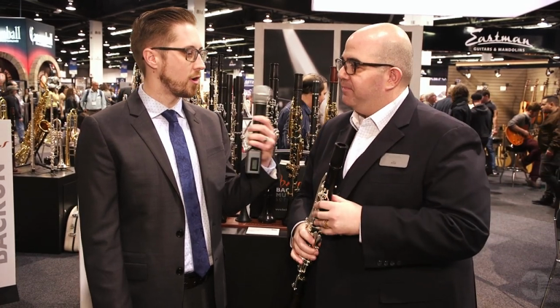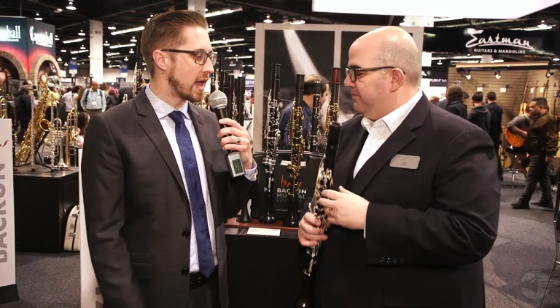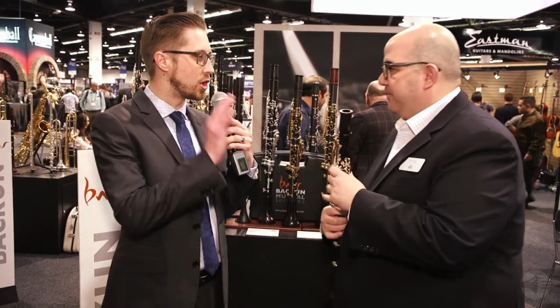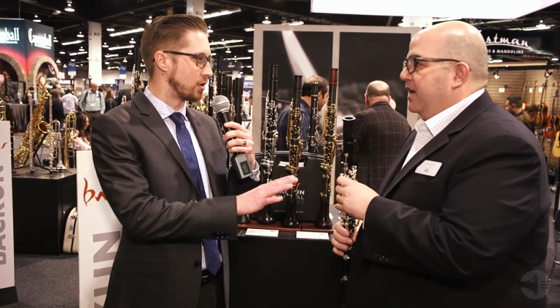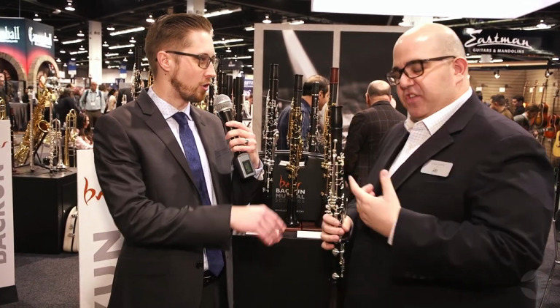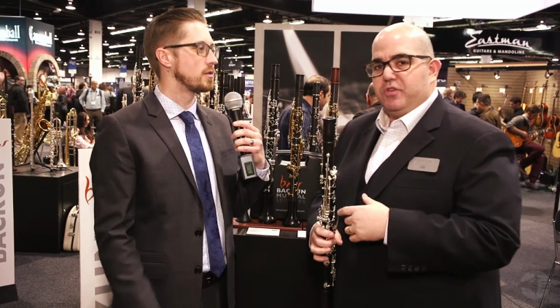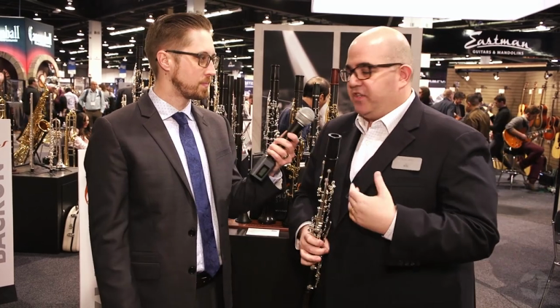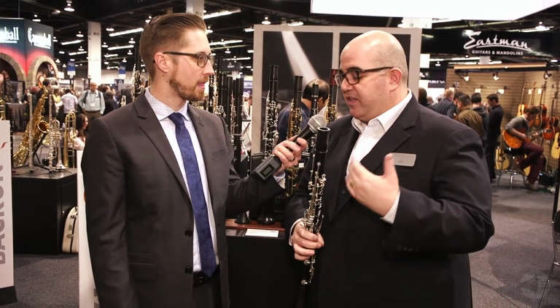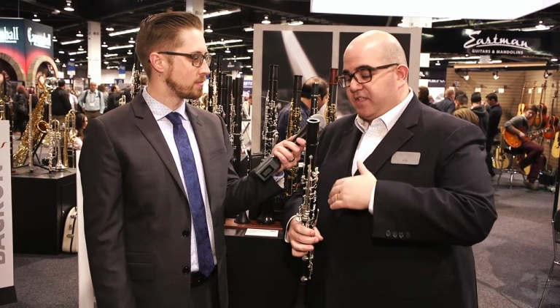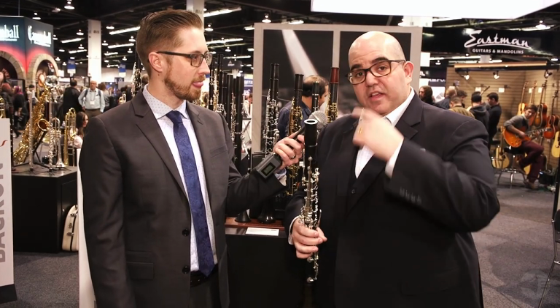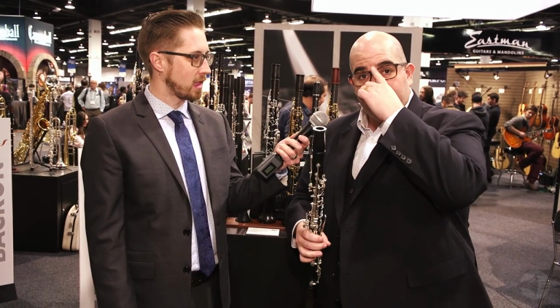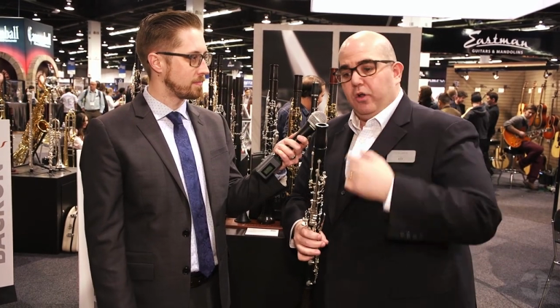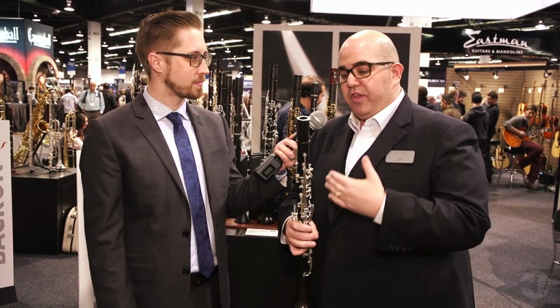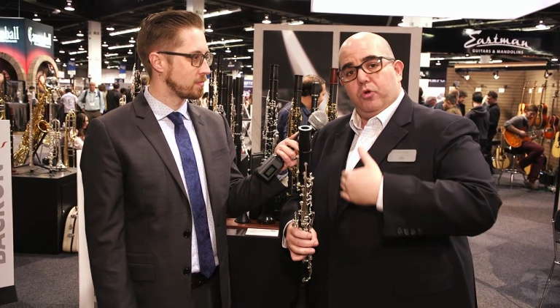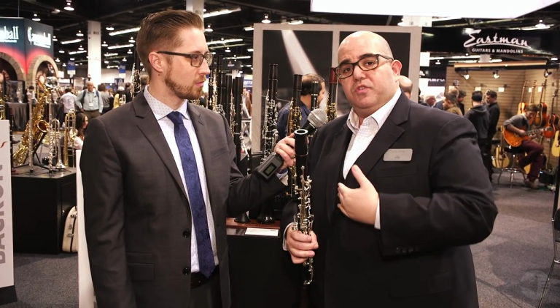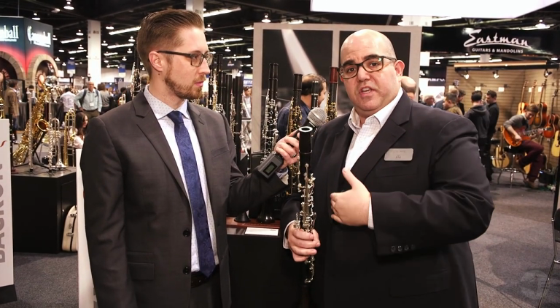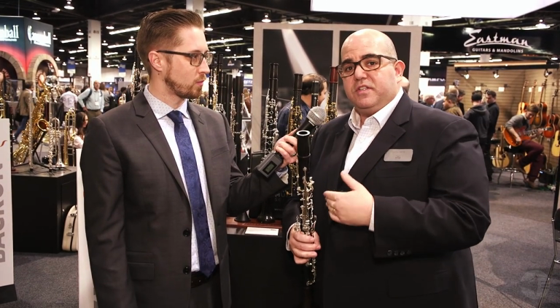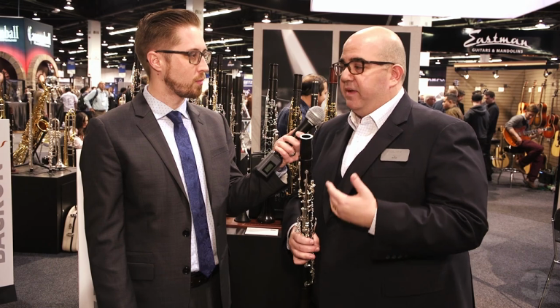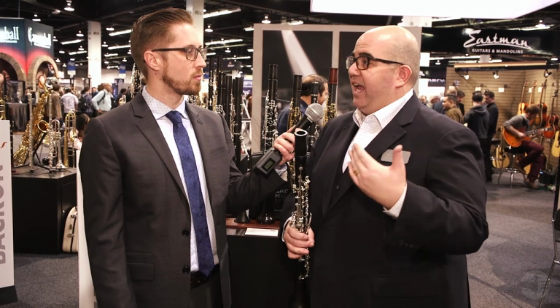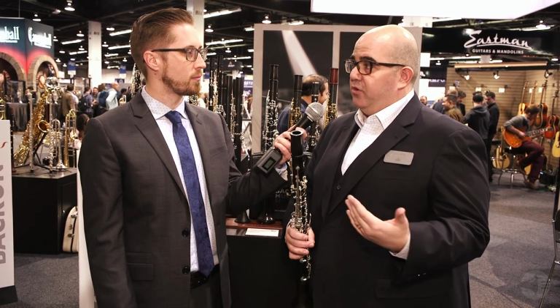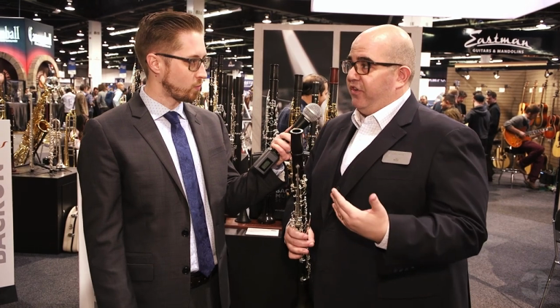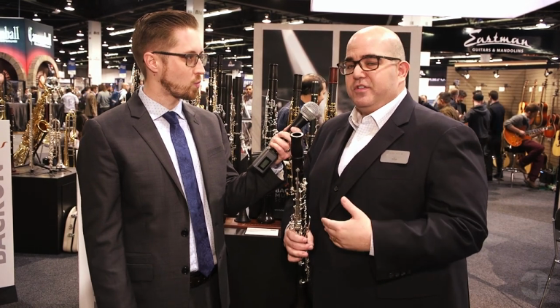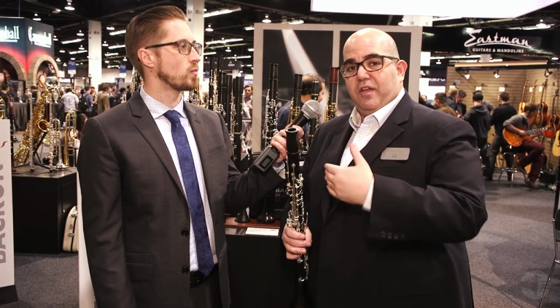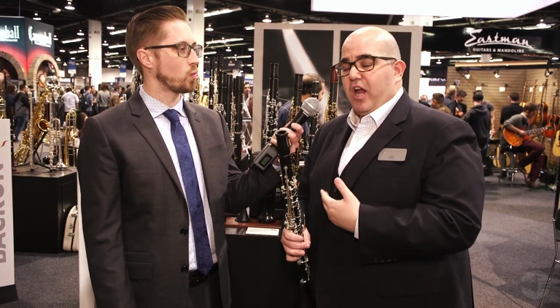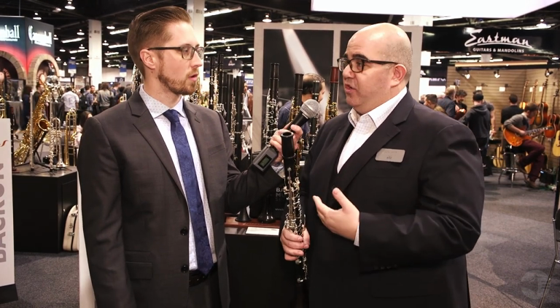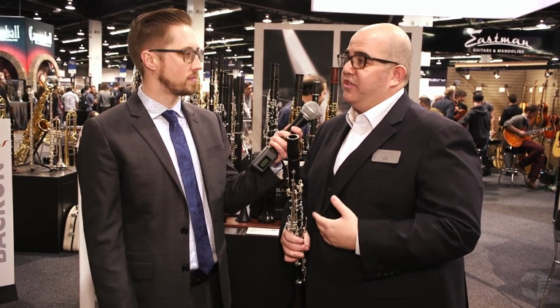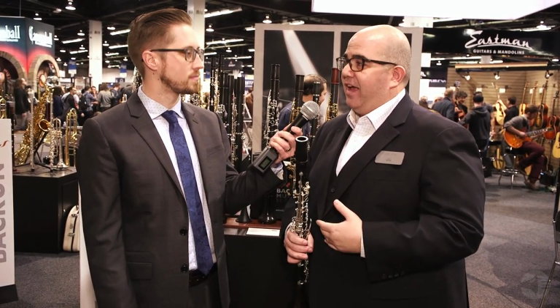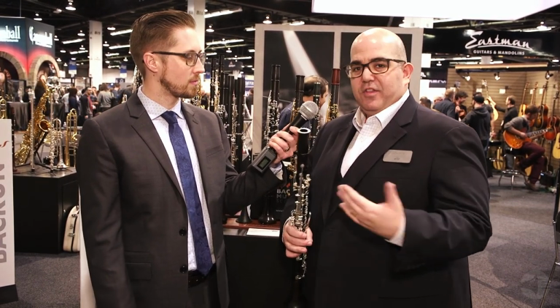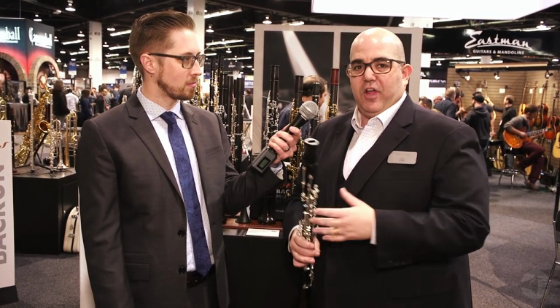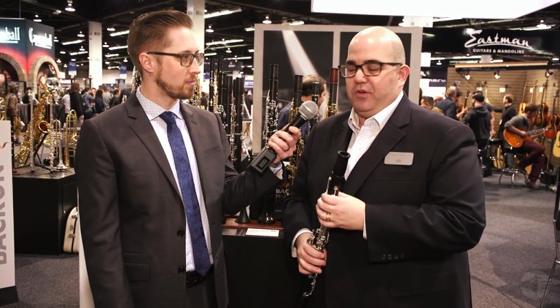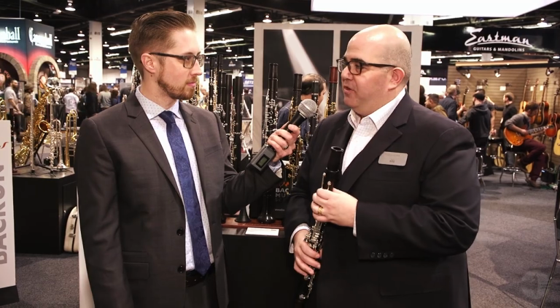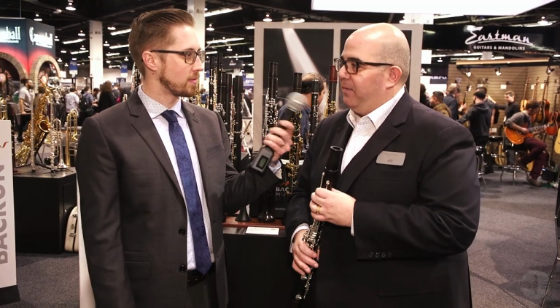Very cool — and that's the Q-series, correct? That's the Q-series. What this does is align not only with the Bakun Q-series instruments, but also the Hanes Q-series flutes and the Shires Q-series brass that are available through Eastman Music Company.